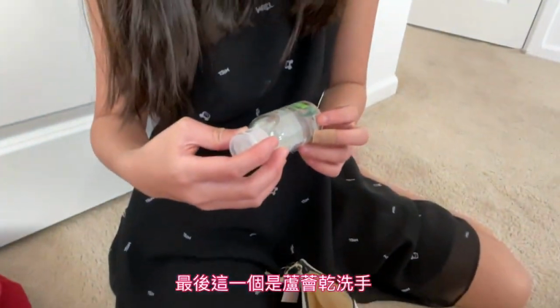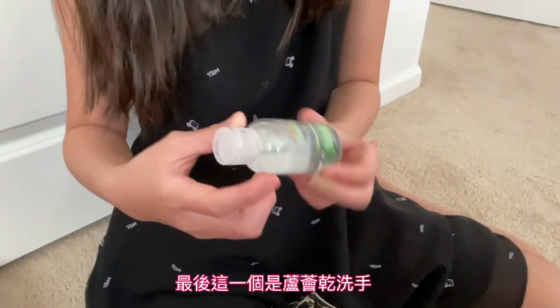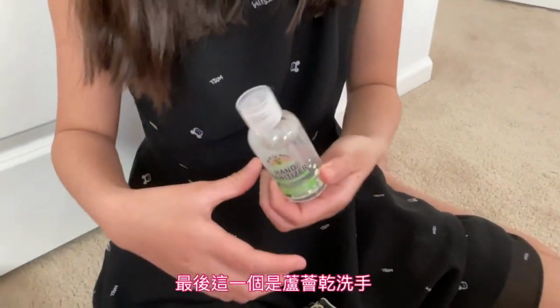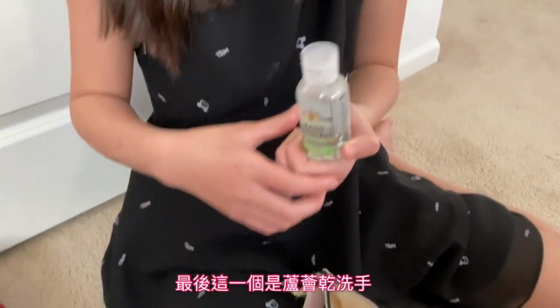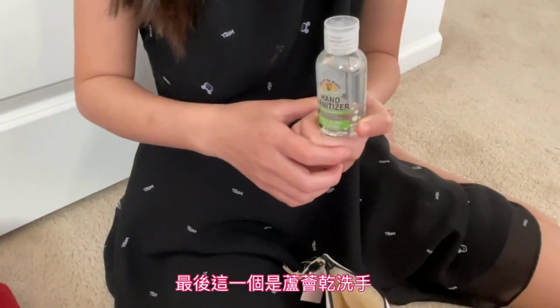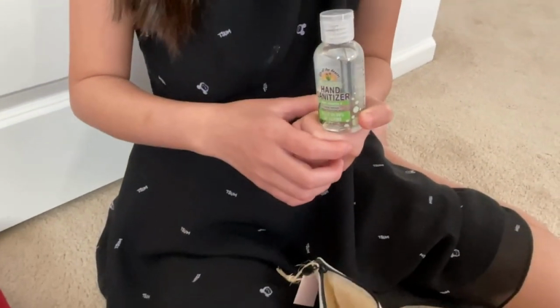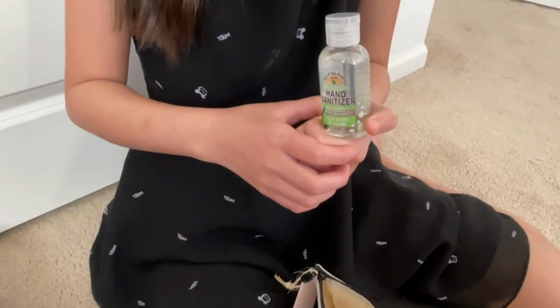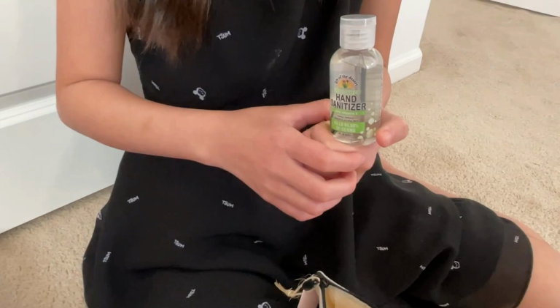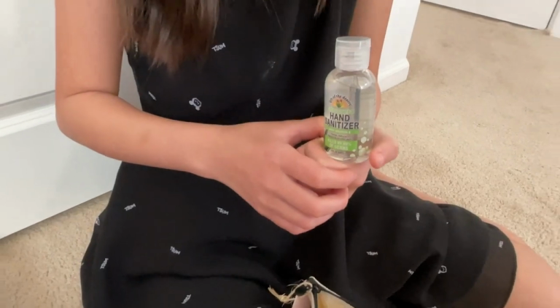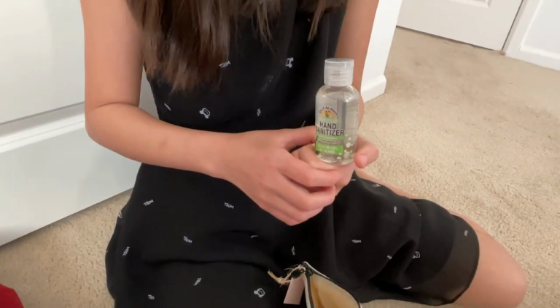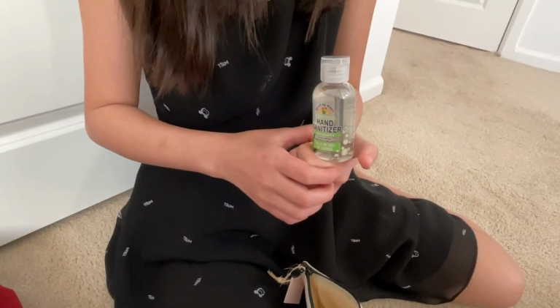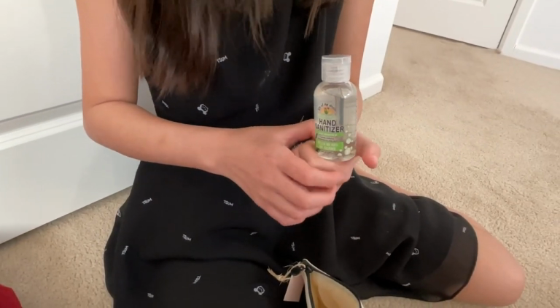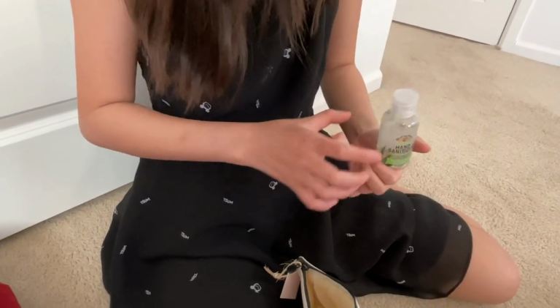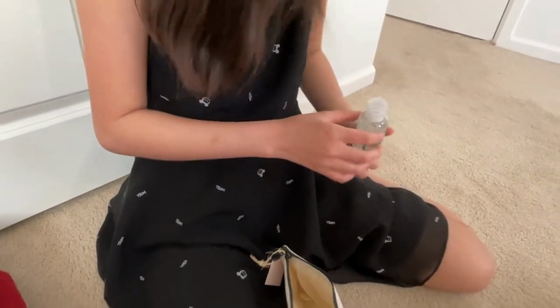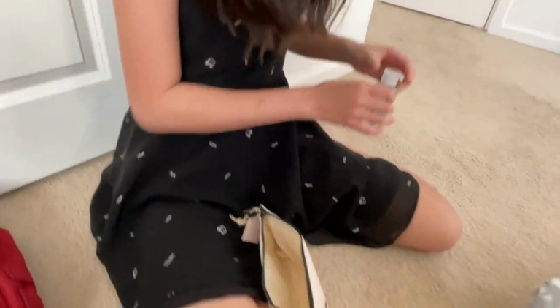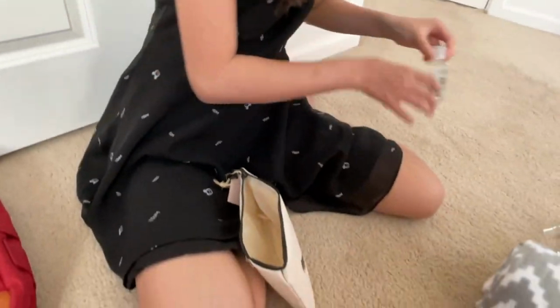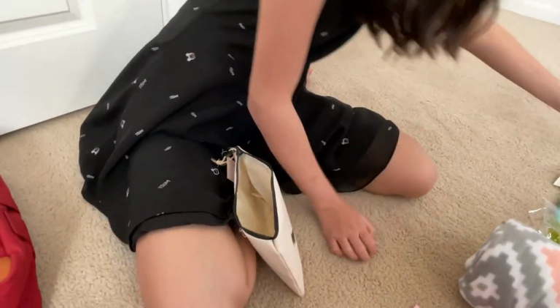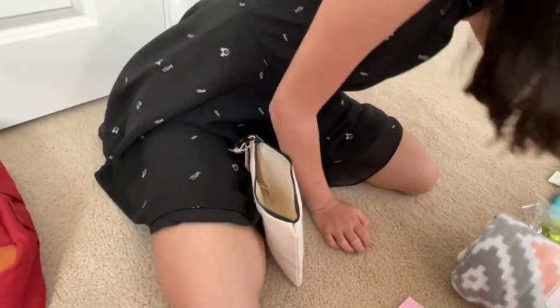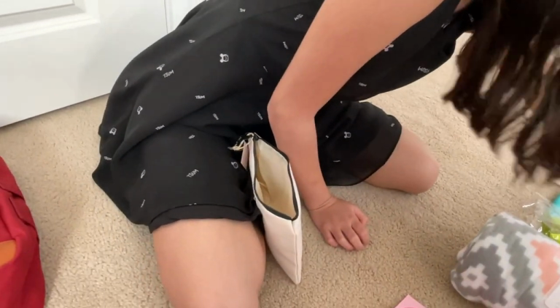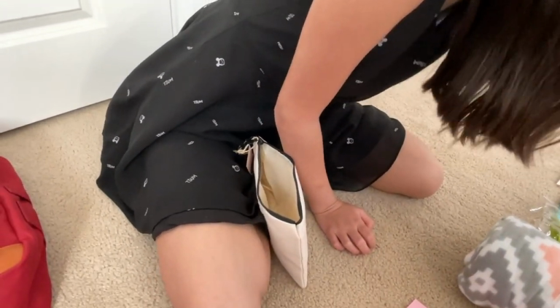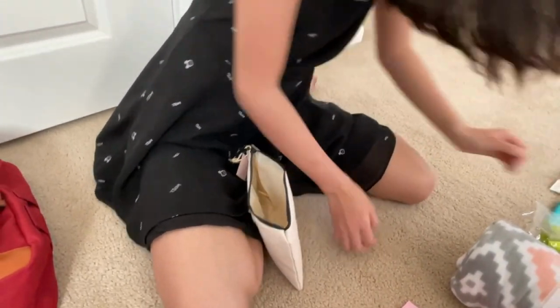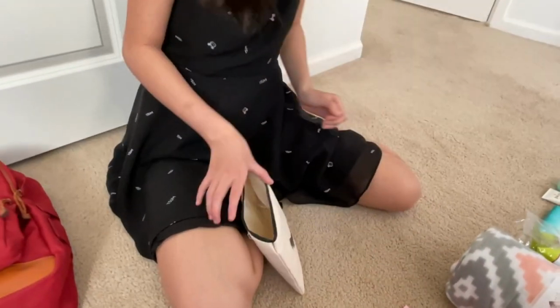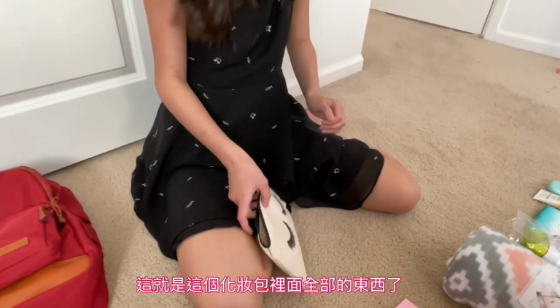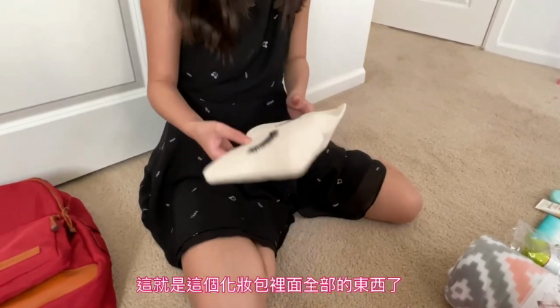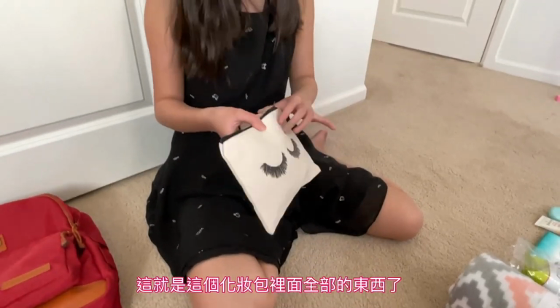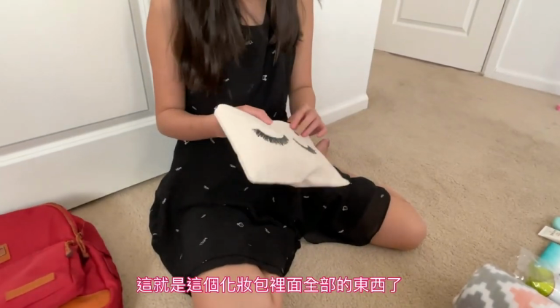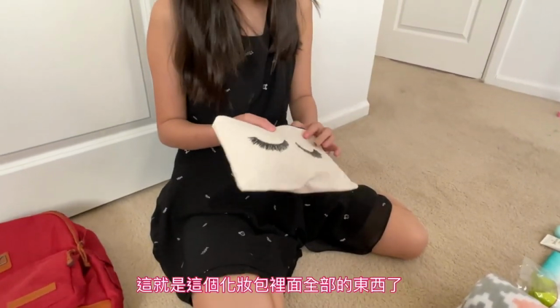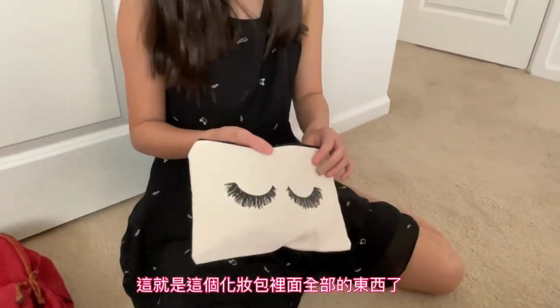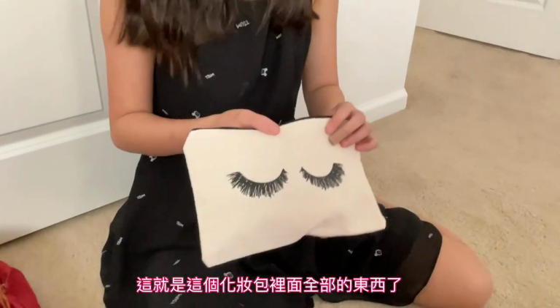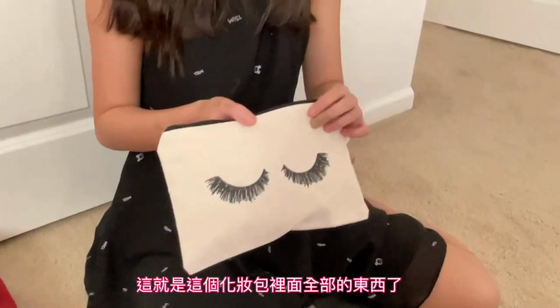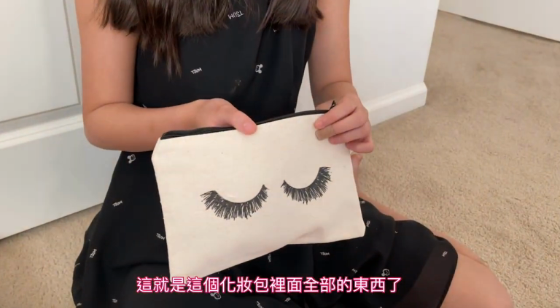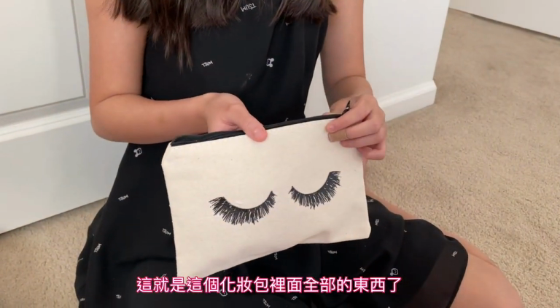And lastly, this is a hand cider with olive oil. So that's everything inside this little eyelash bag.